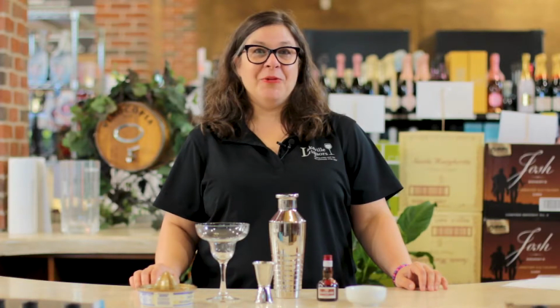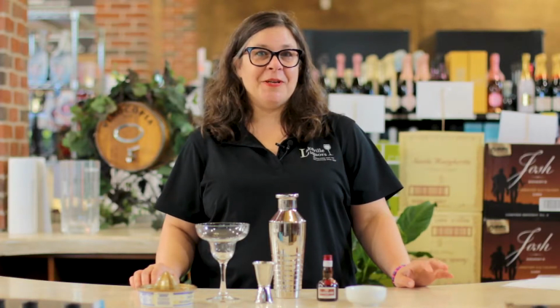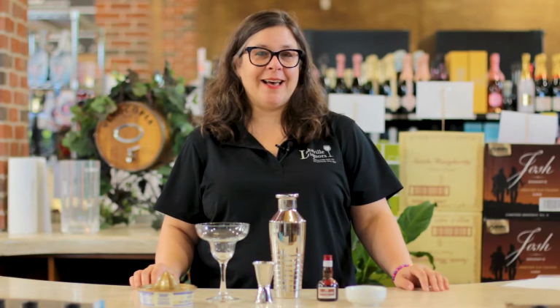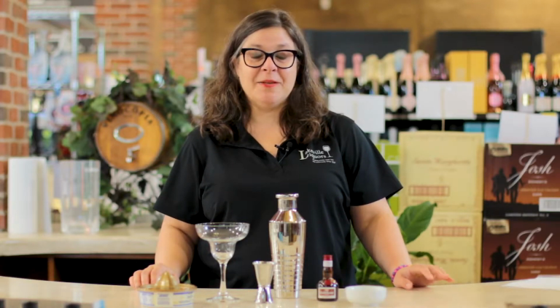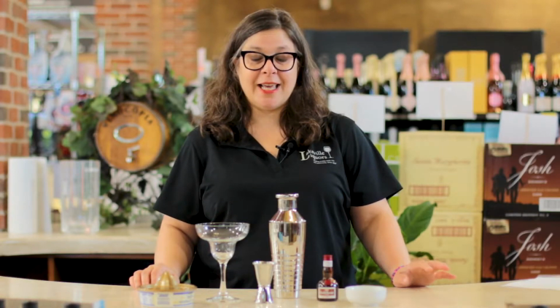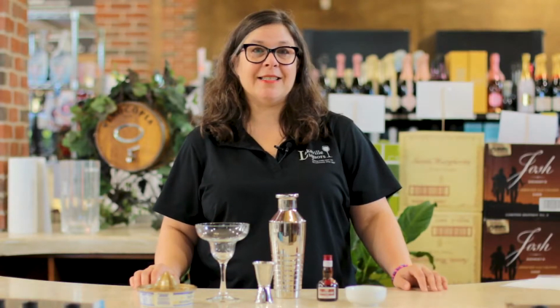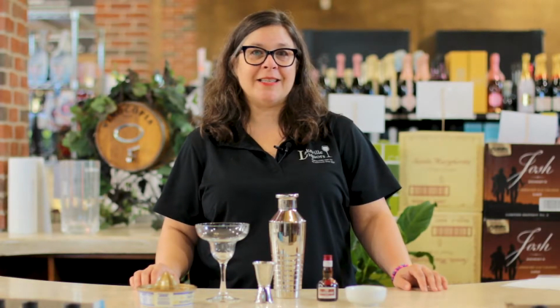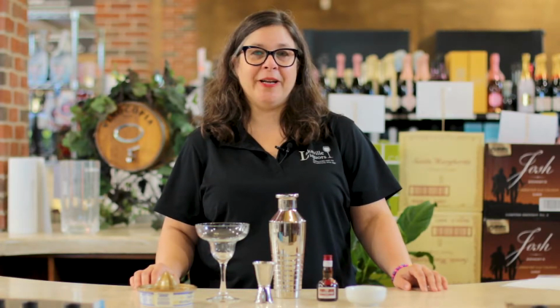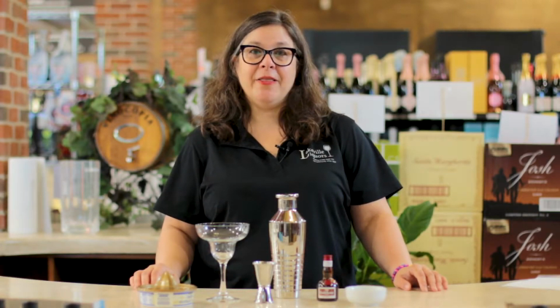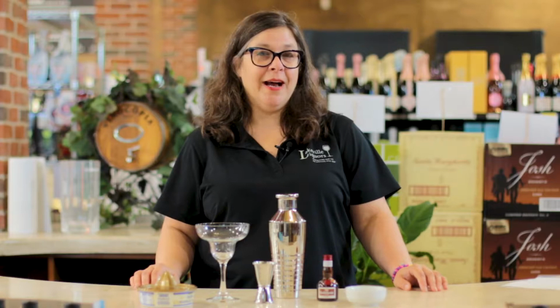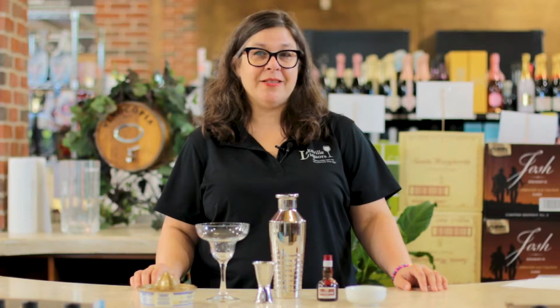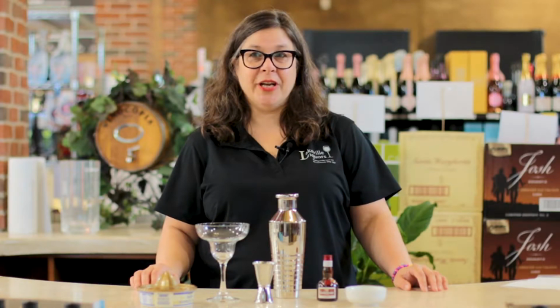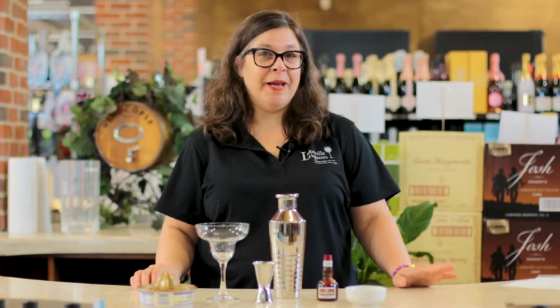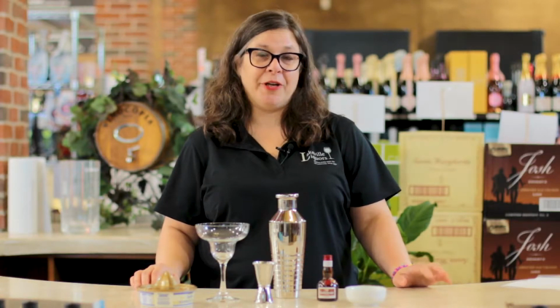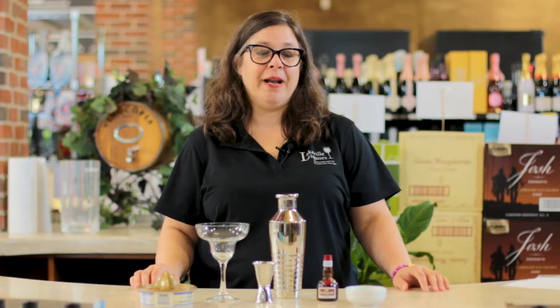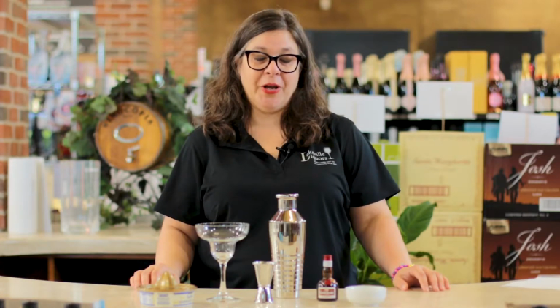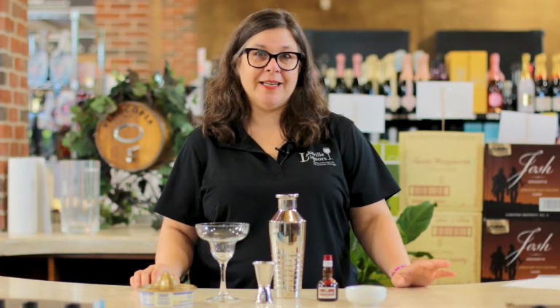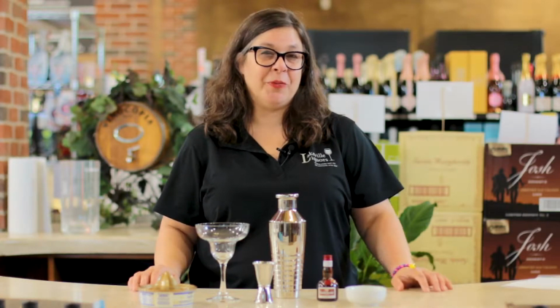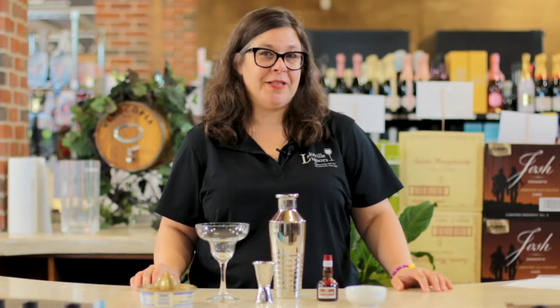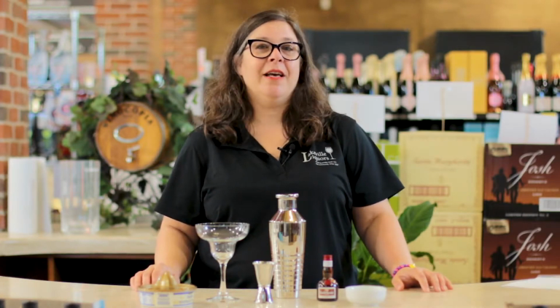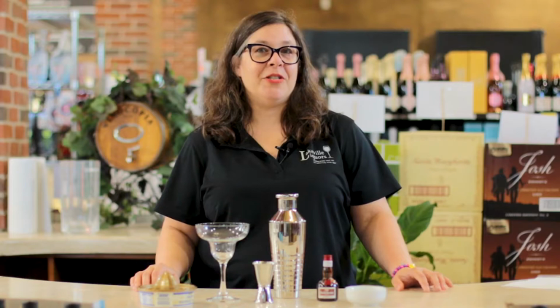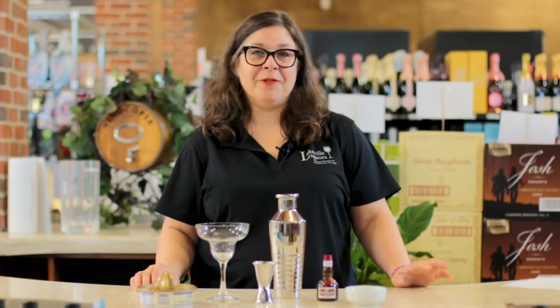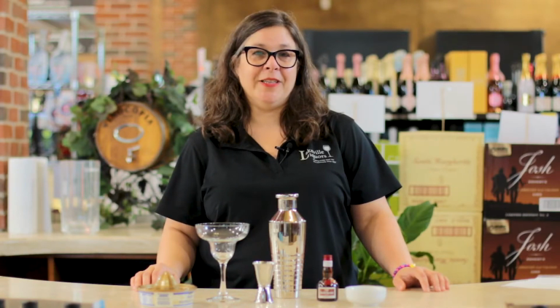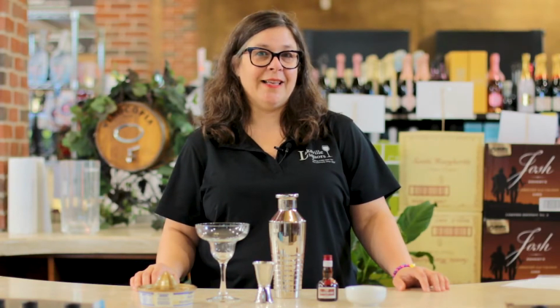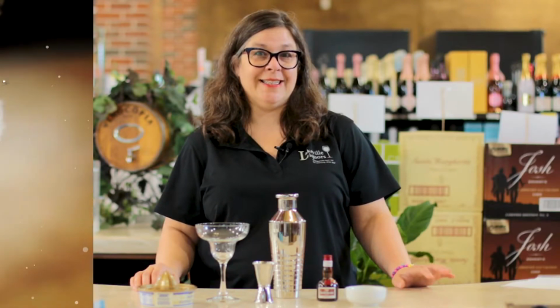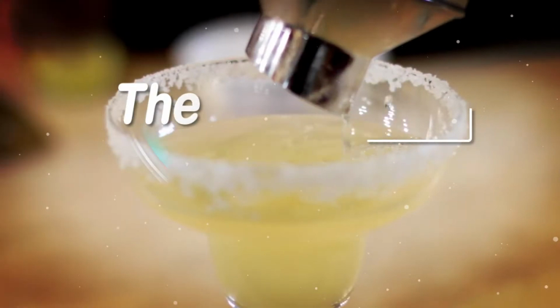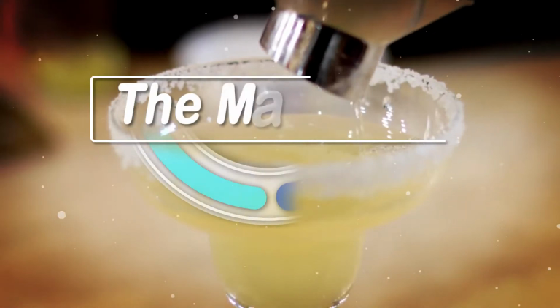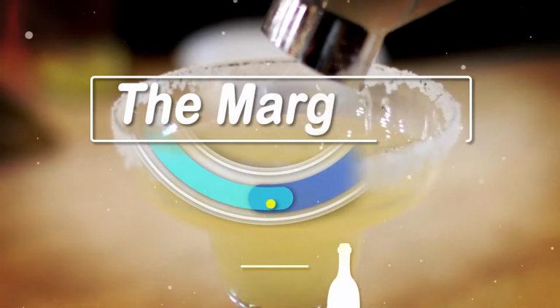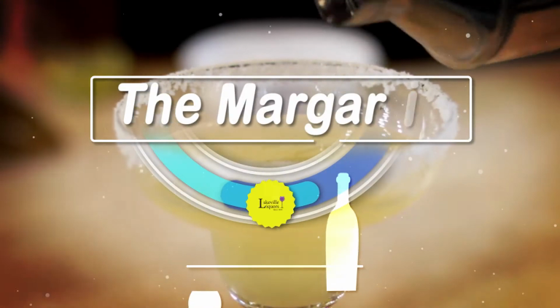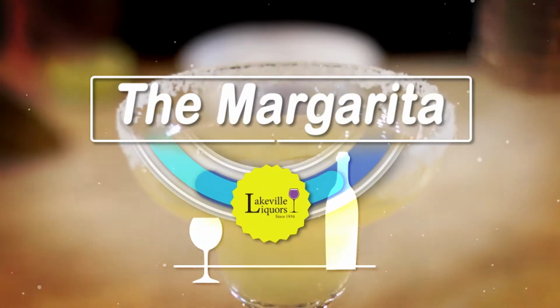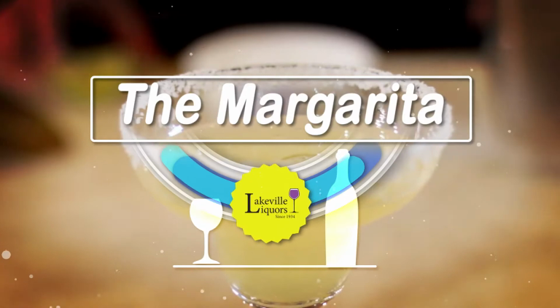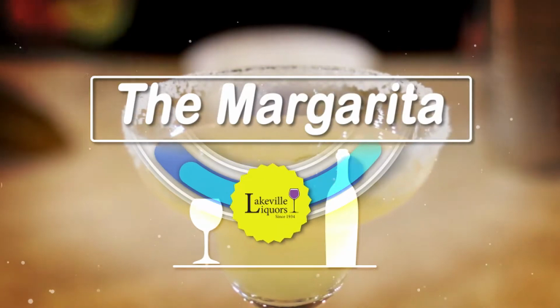When you talk about tequila cocktails, the most iconic is the Classic Margarita. There are many options on store shelves that are made for you, but I'm going to show you how easy it is to make one for yourself. My name is Jessie, I'm from Lakeville Liquors Galaxy, and today we're going to make the mother of all tequila cocktails, the Classic Margarita.